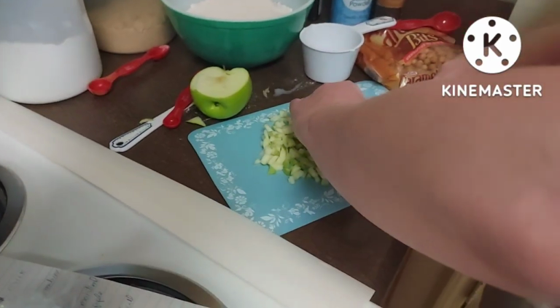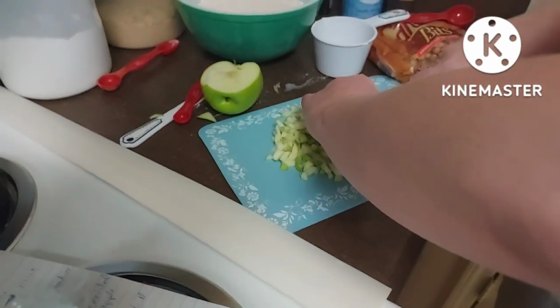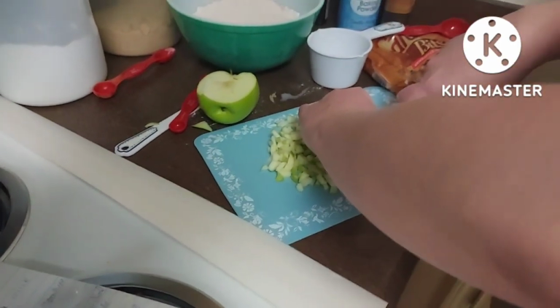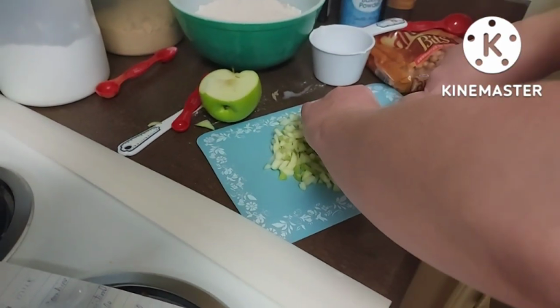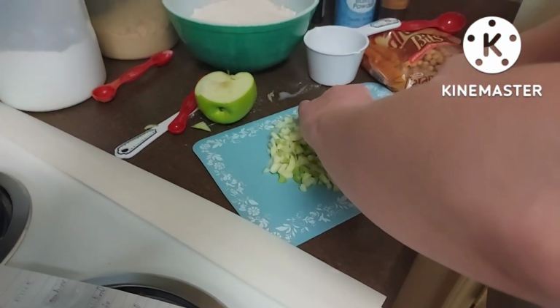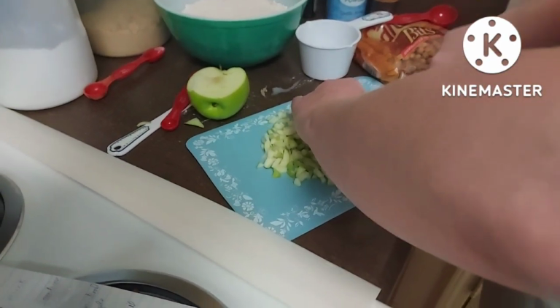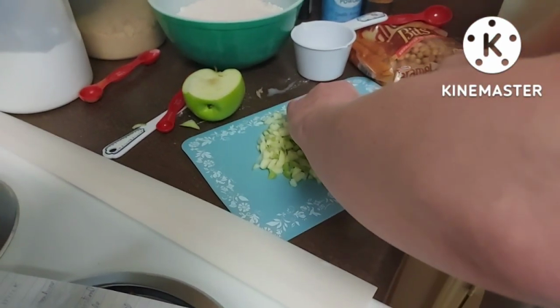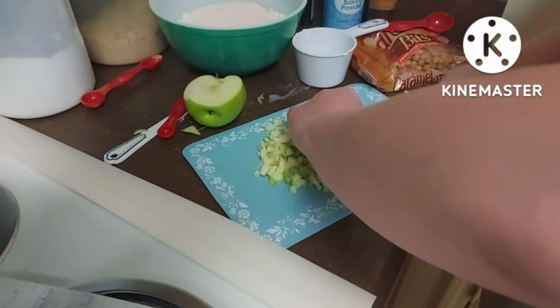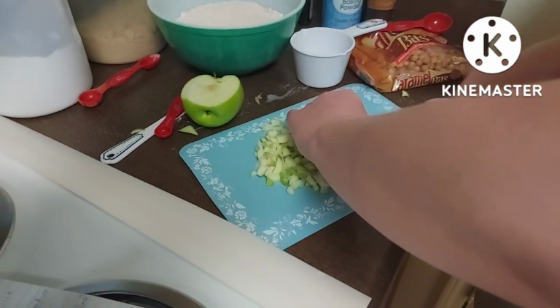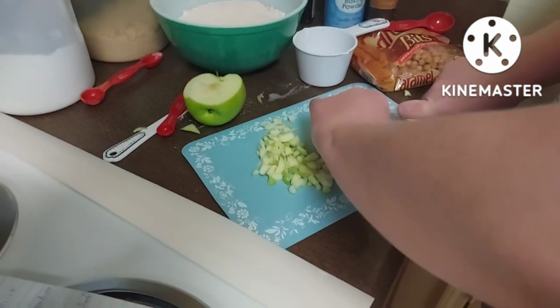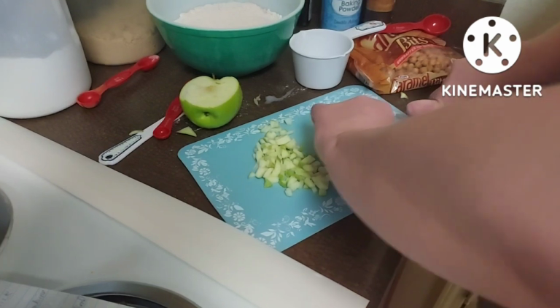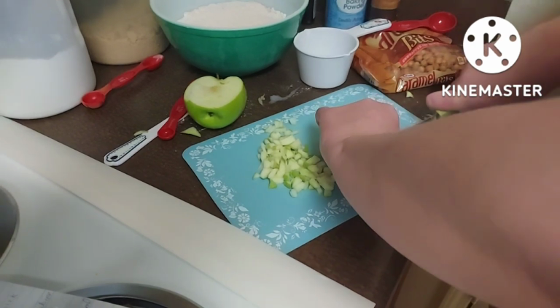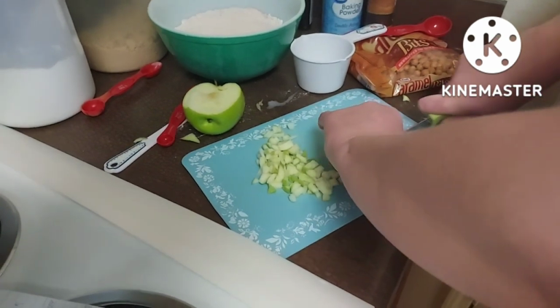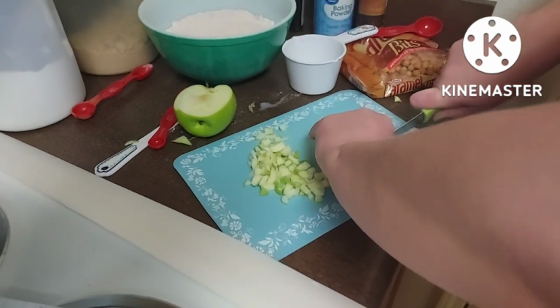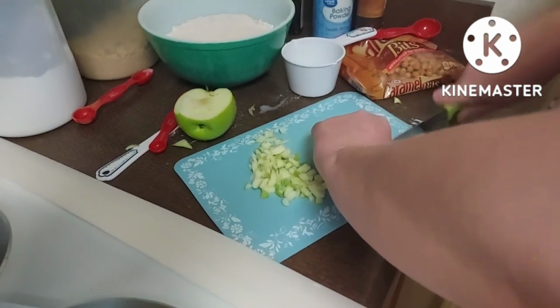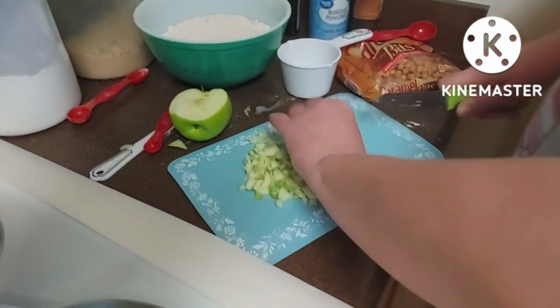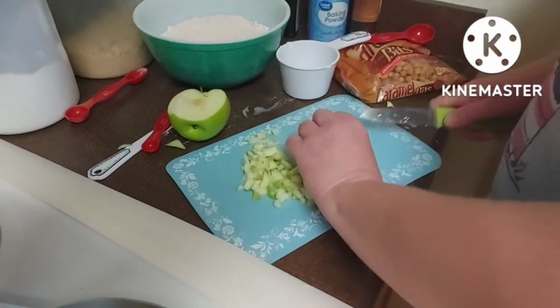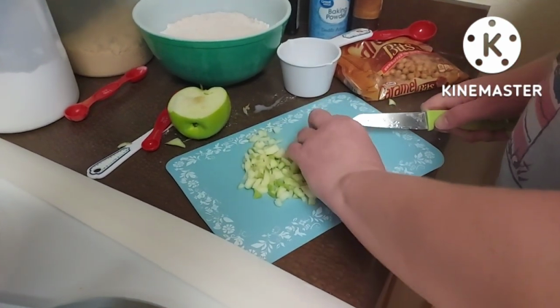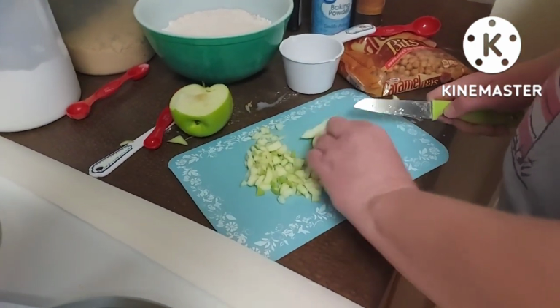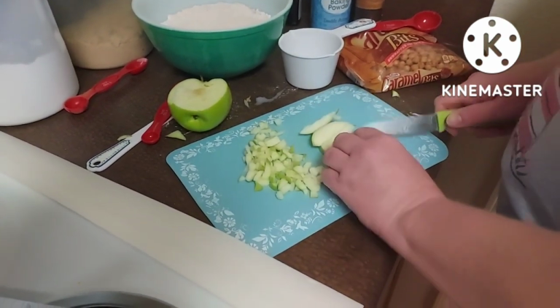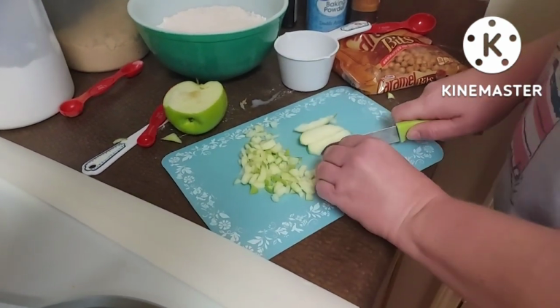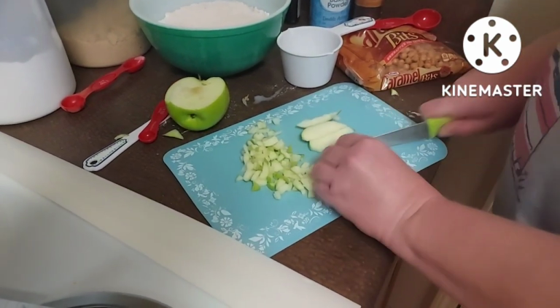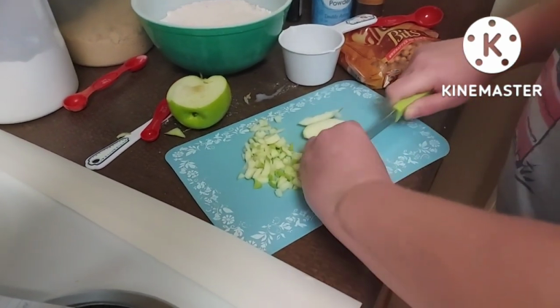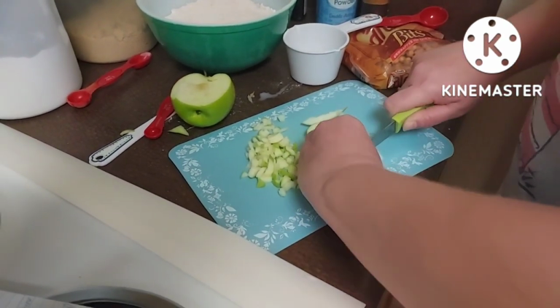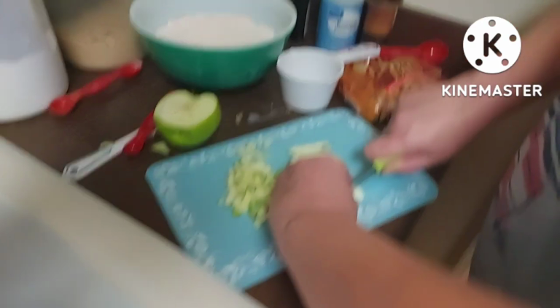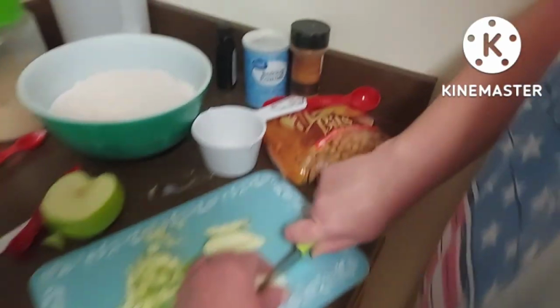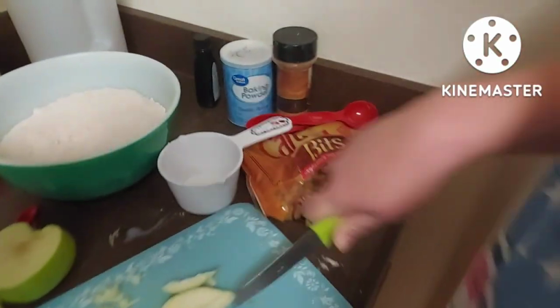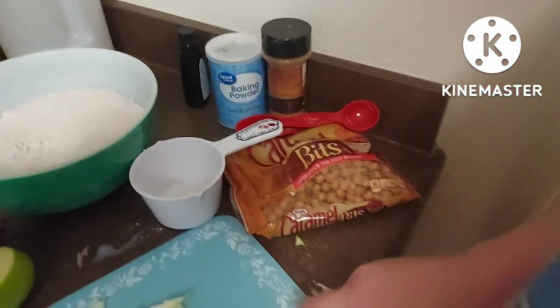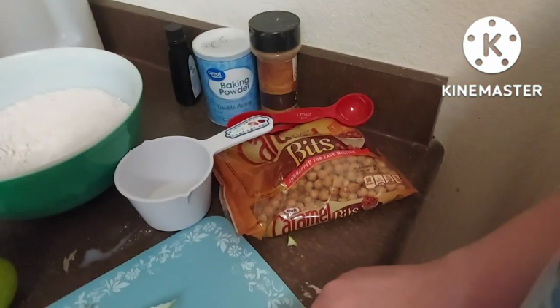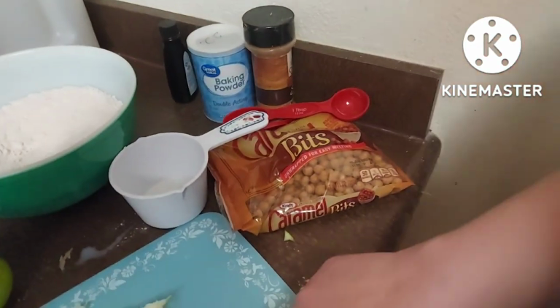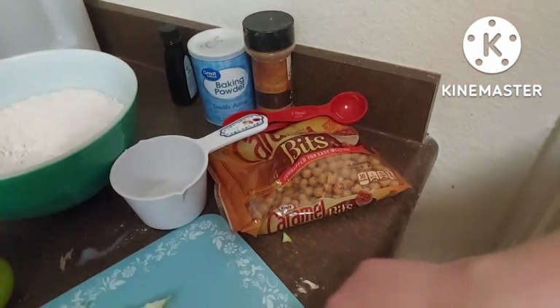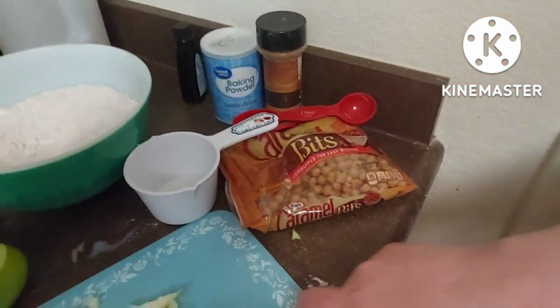Casey's cutting the apple for me. We need one cup of diced apple. It said a tart apple, so I got a Granny Smith. And then that is the caramel bits.